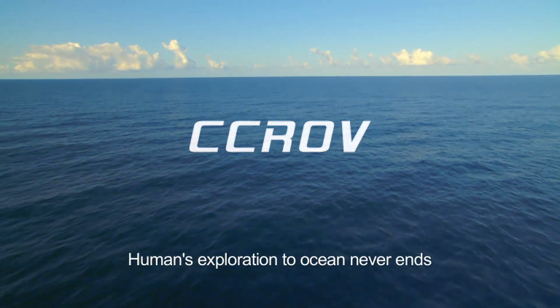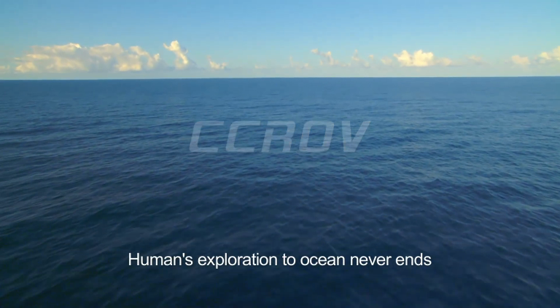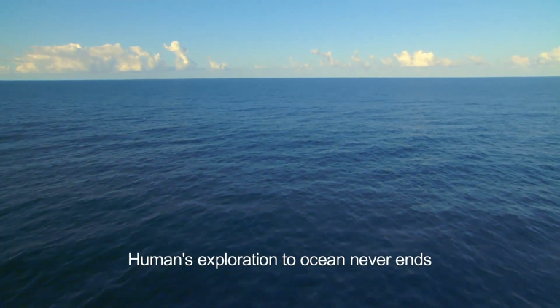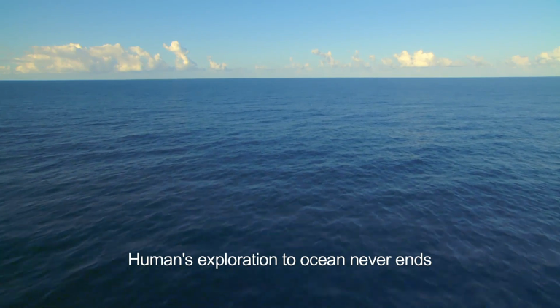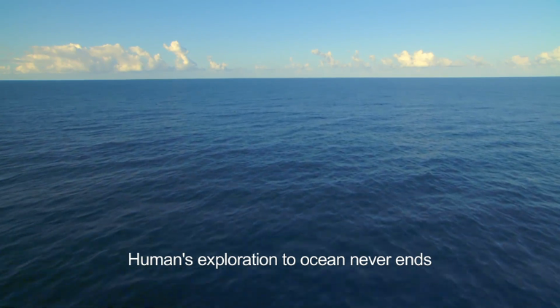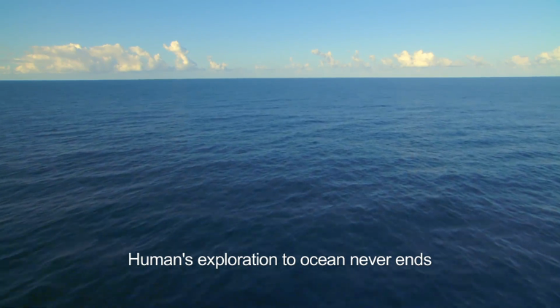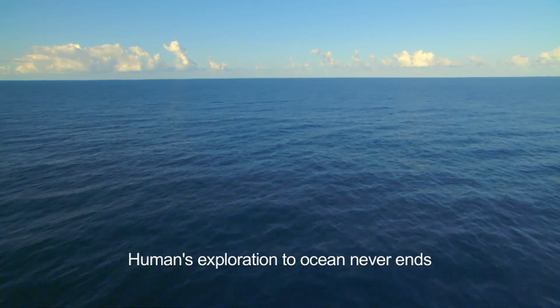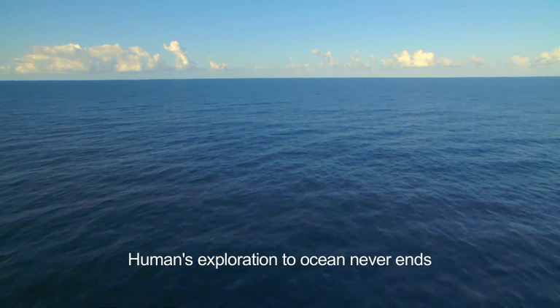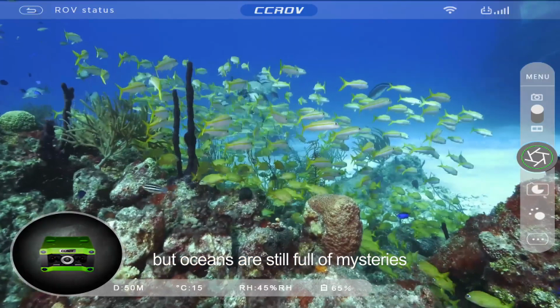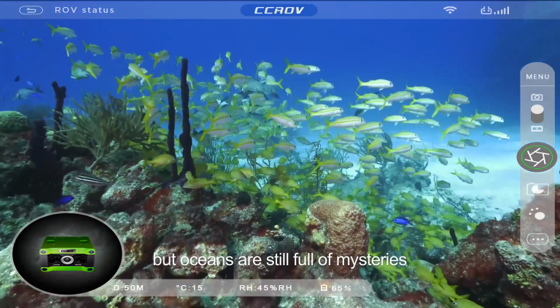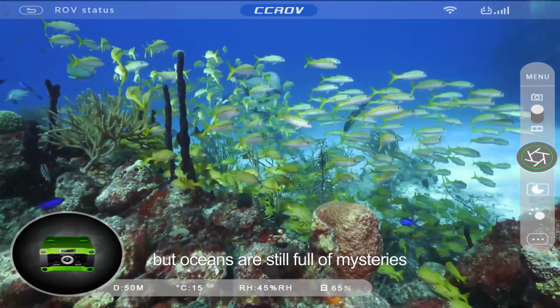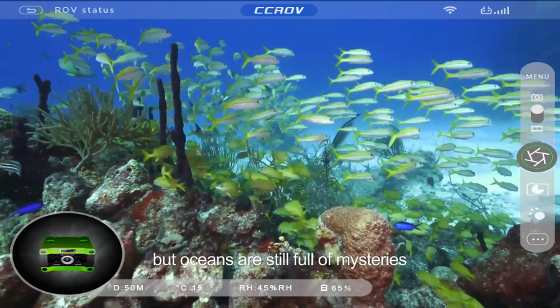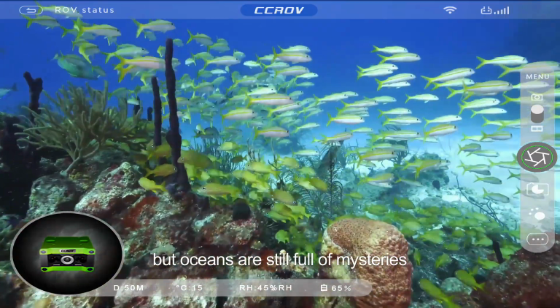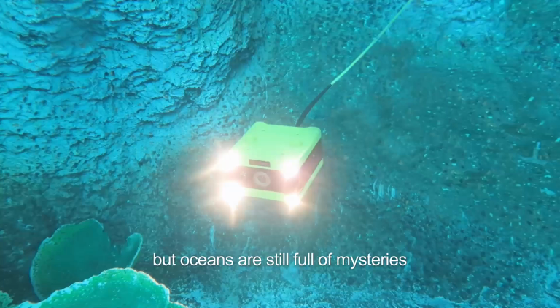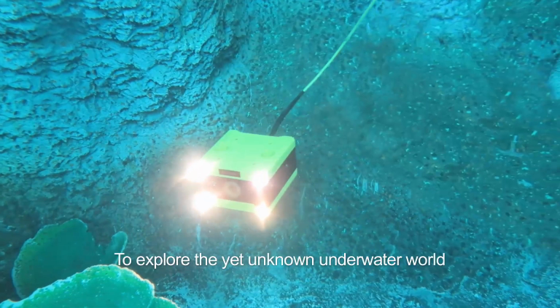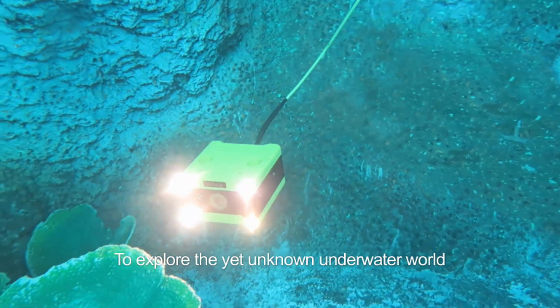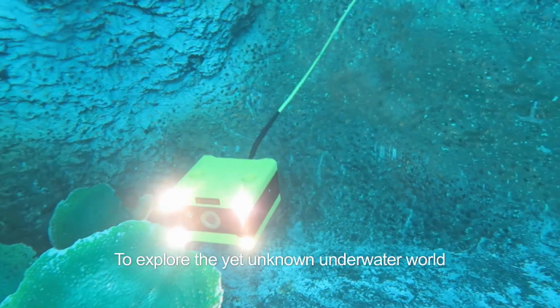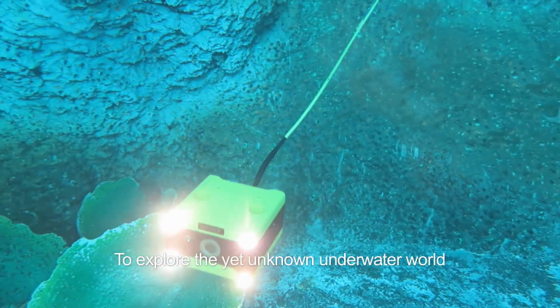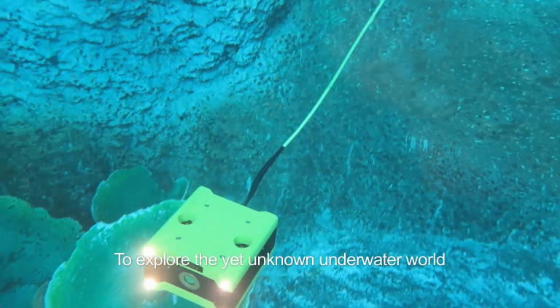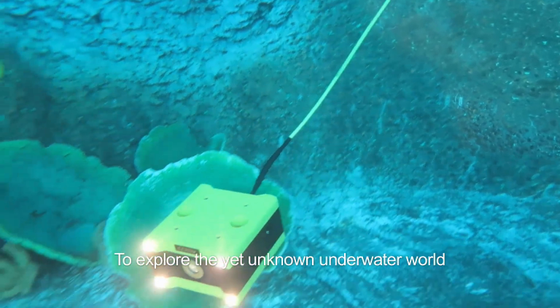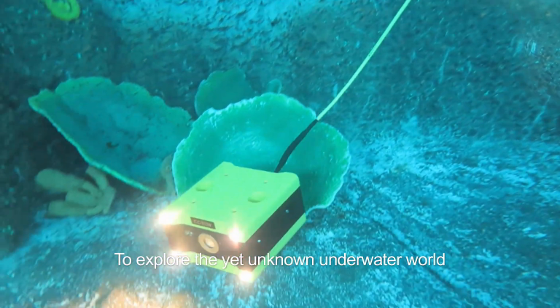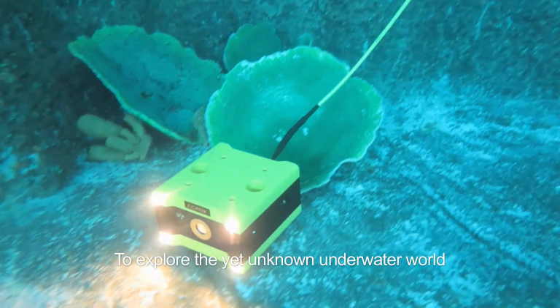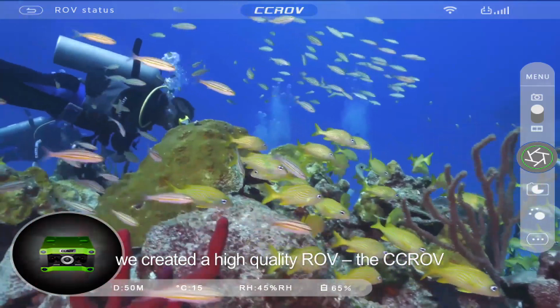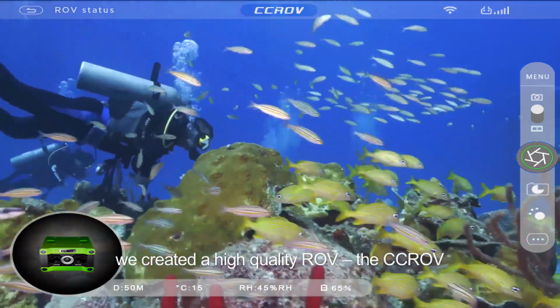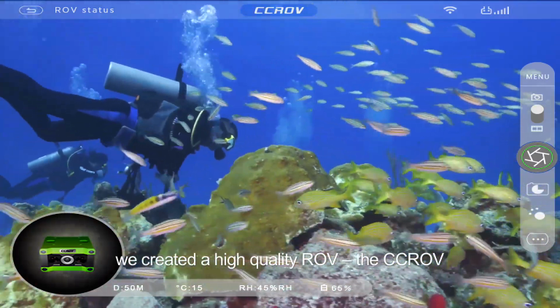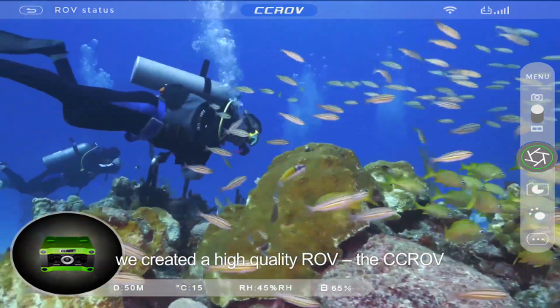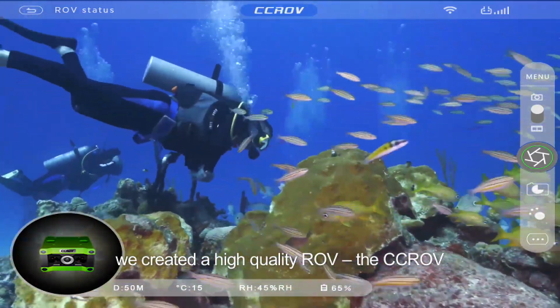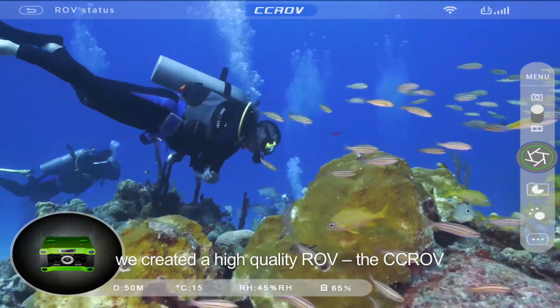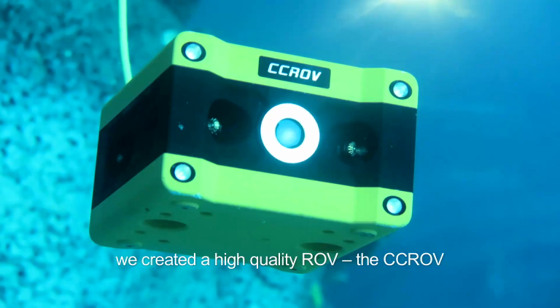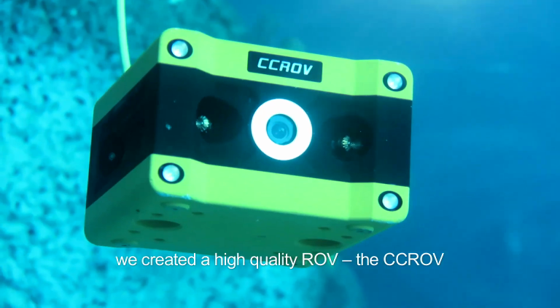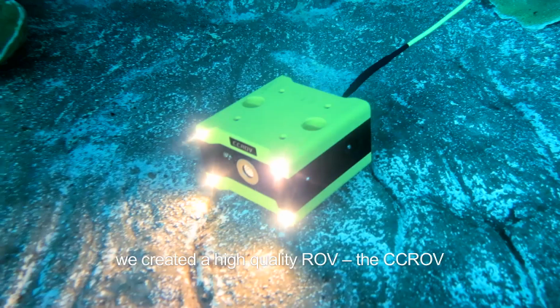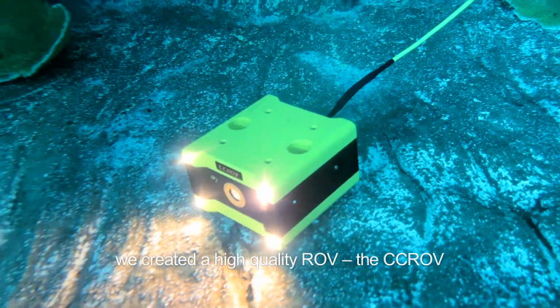Human's exploration of the ocean never ends, but oceans are still full of mysteries. To explore the yet unknown underwater world, we created a high-quality ROV, the CCROV.